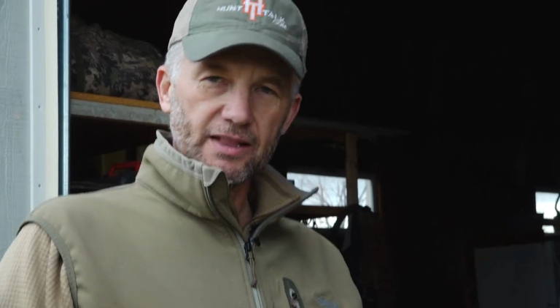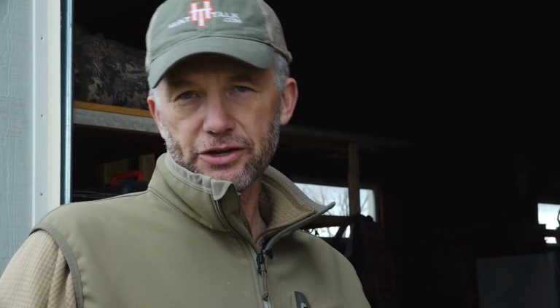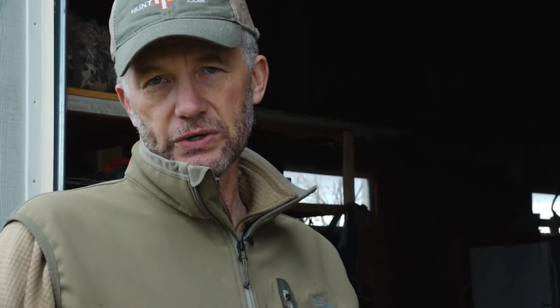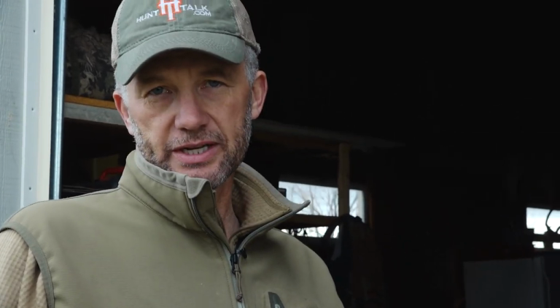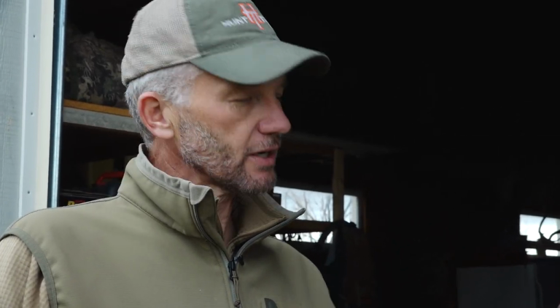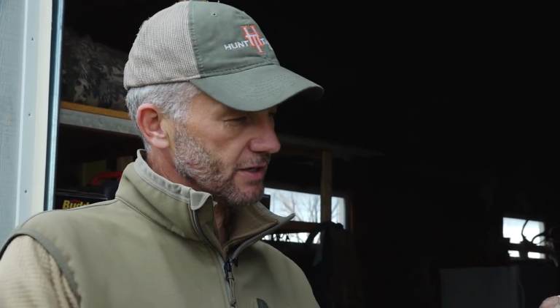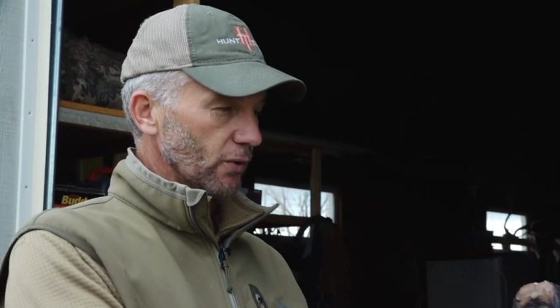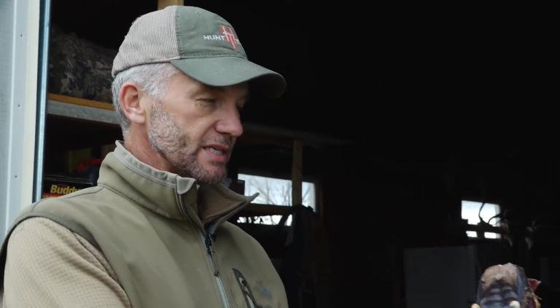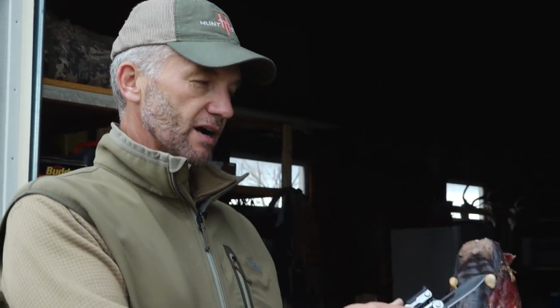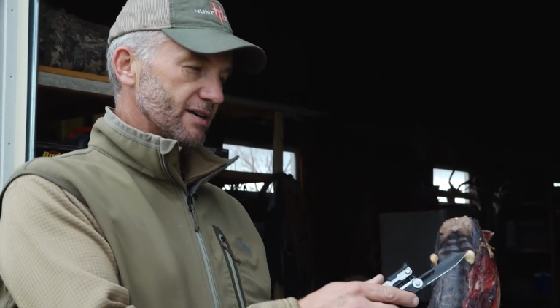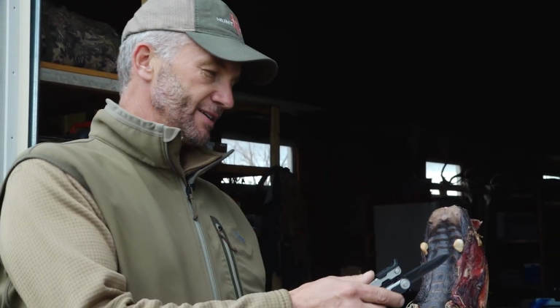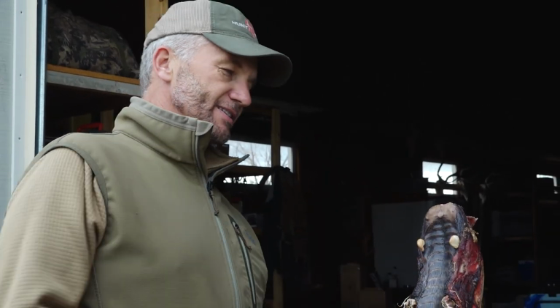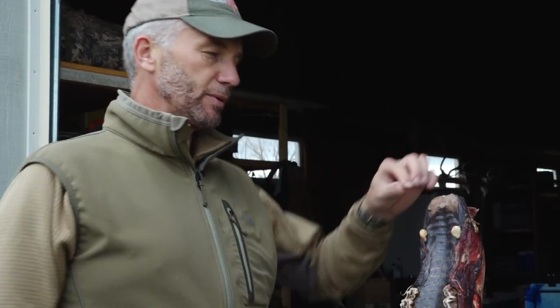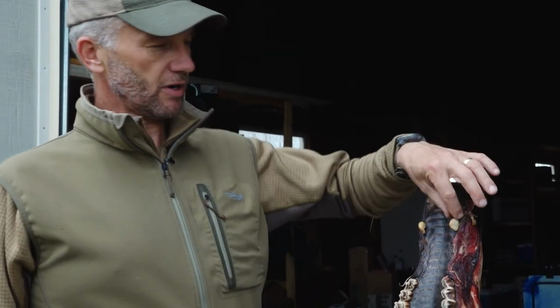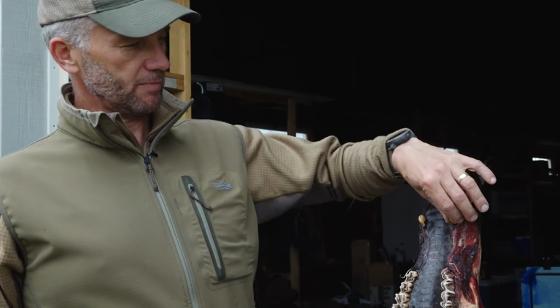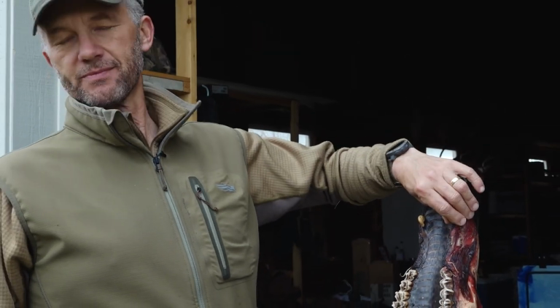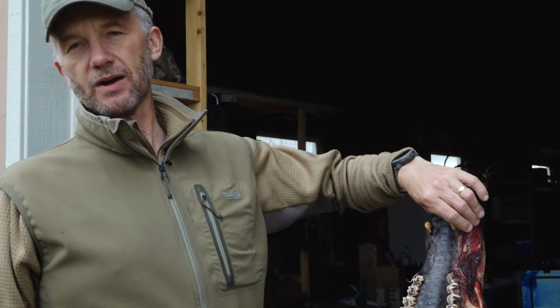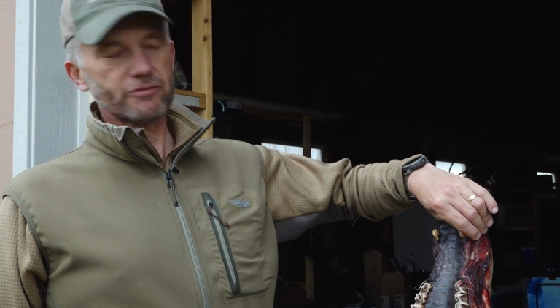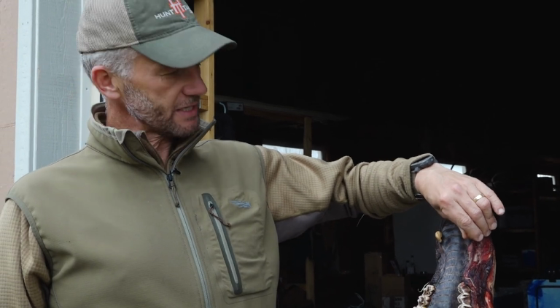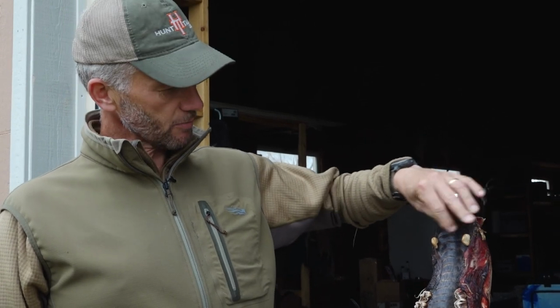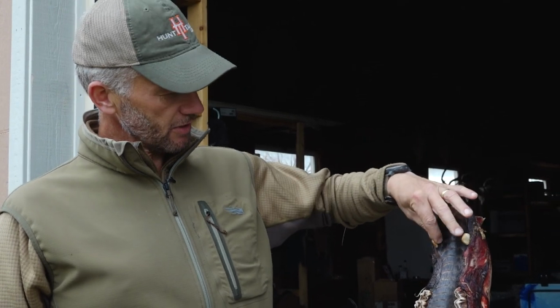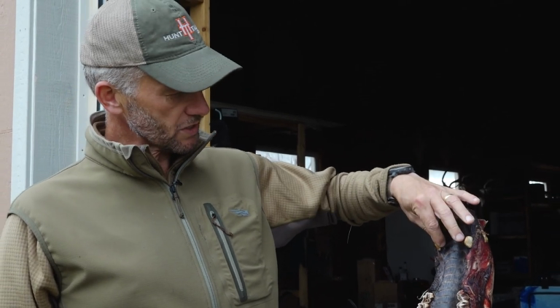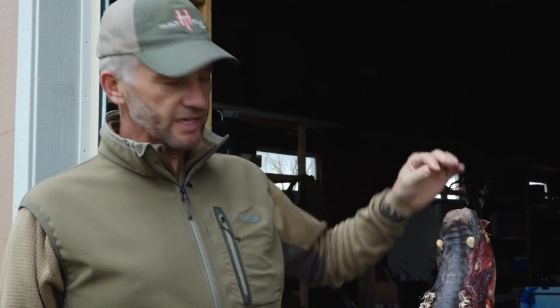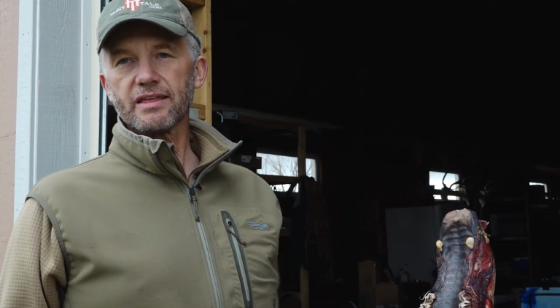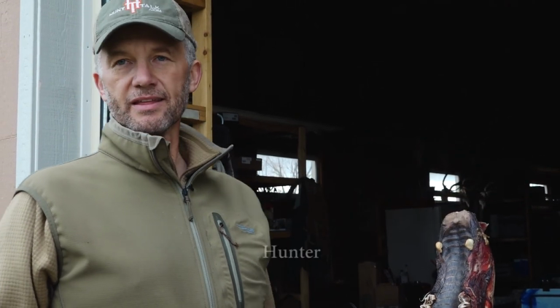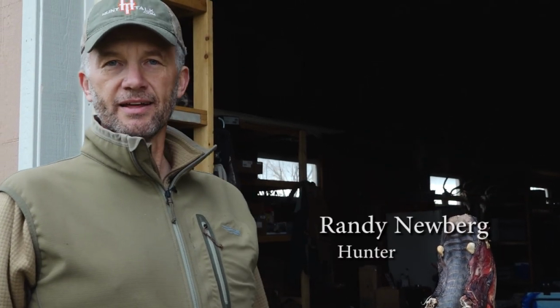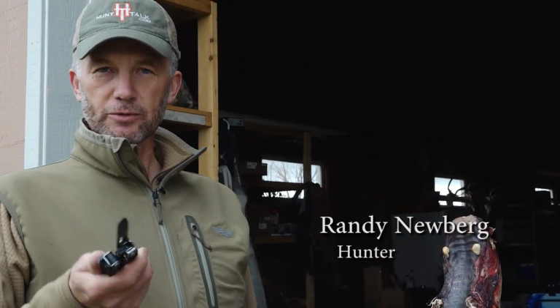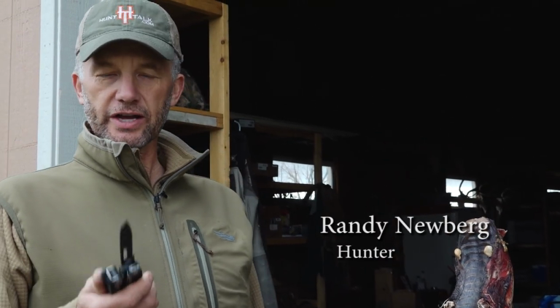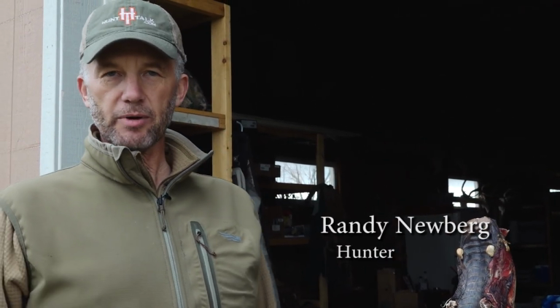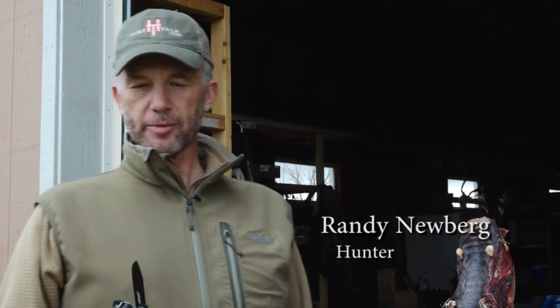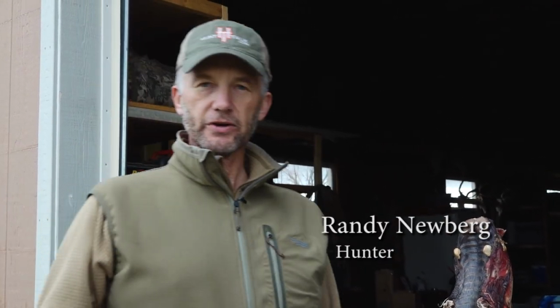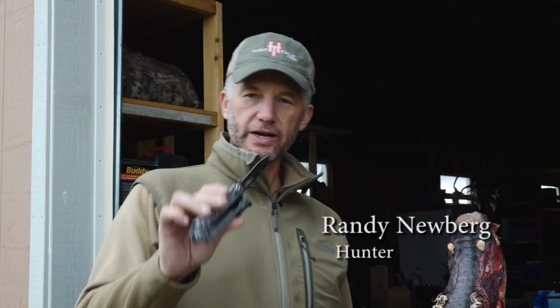A lot of you who hunt elk know what these are. Some people call them ivories, some call them whistle teeth. I'm going to show you how to pop them out real quick.